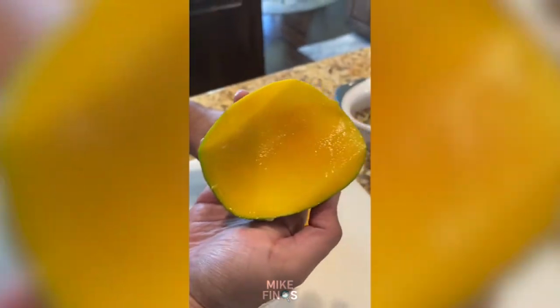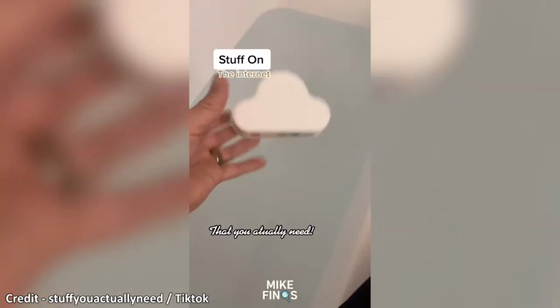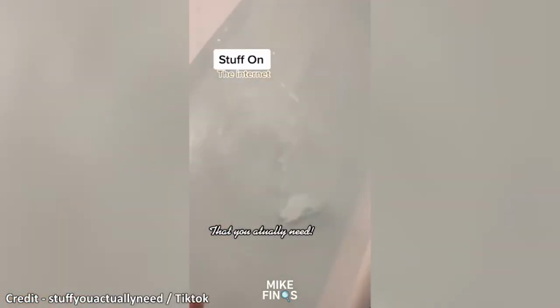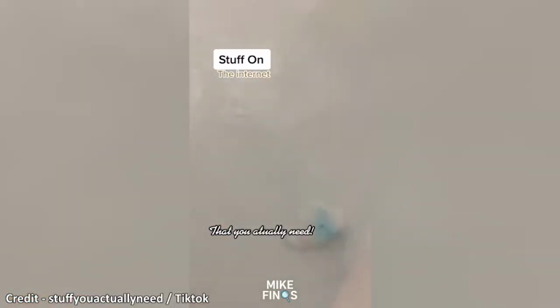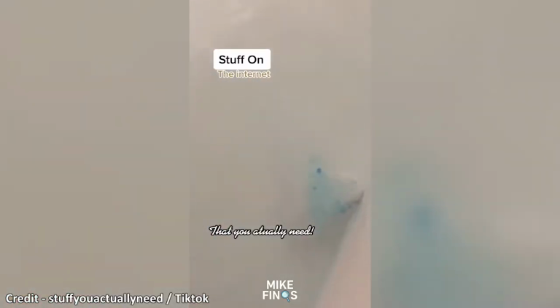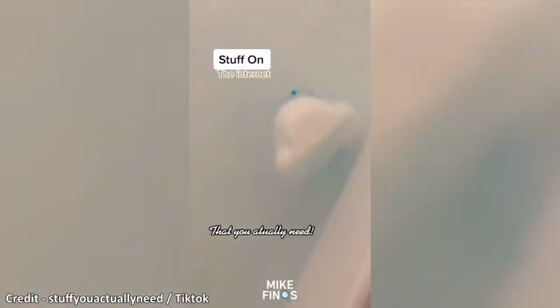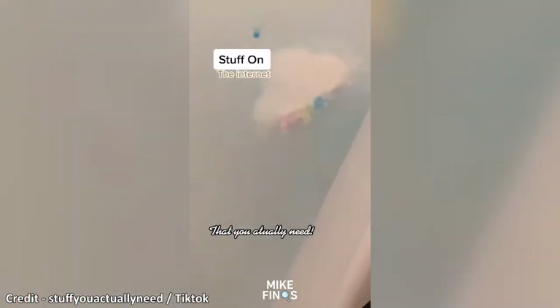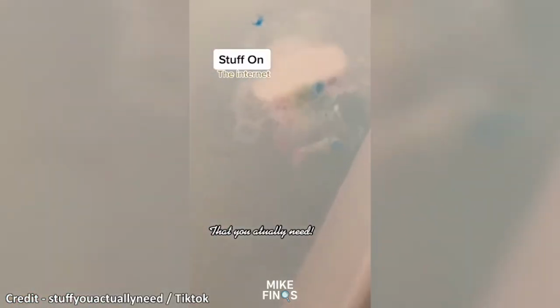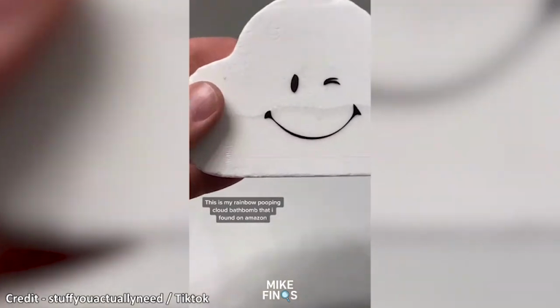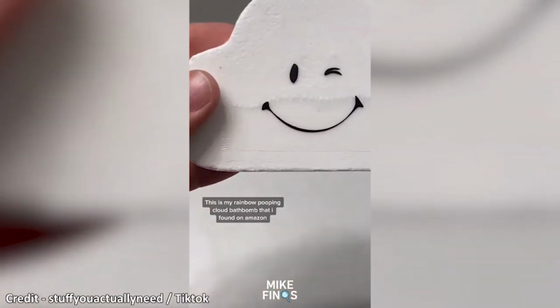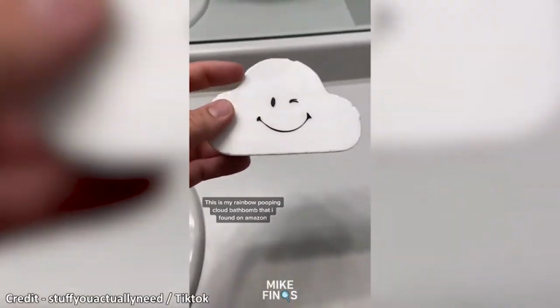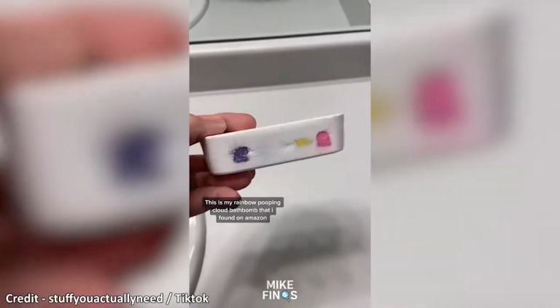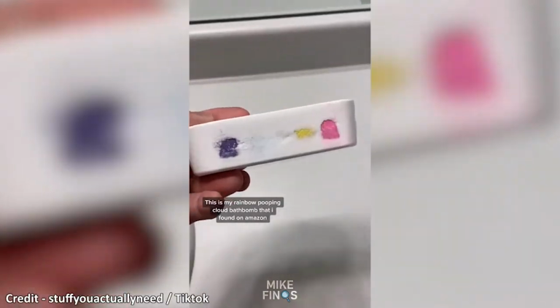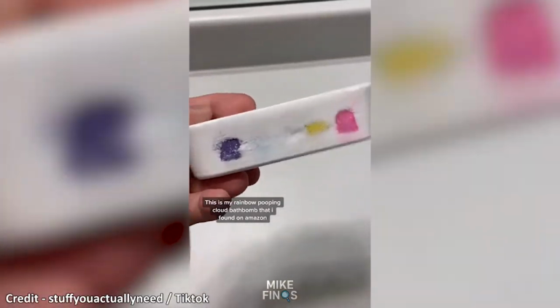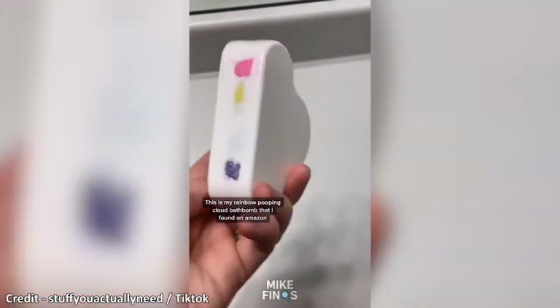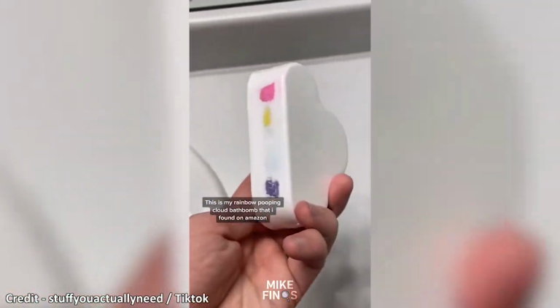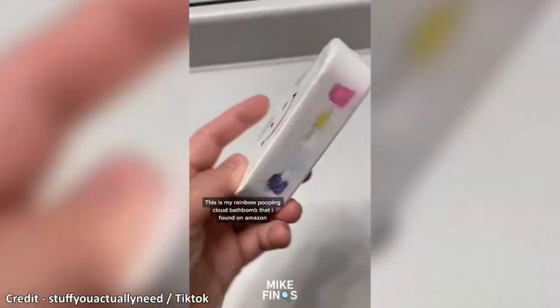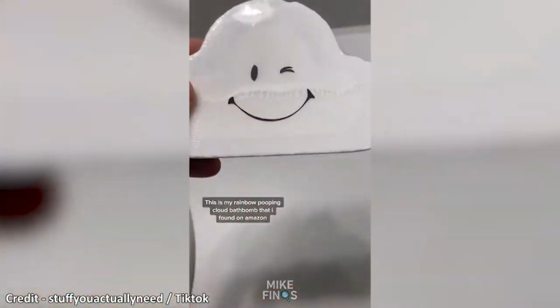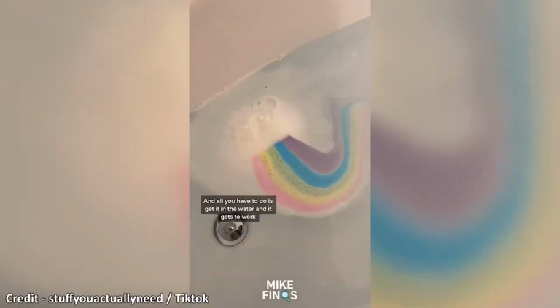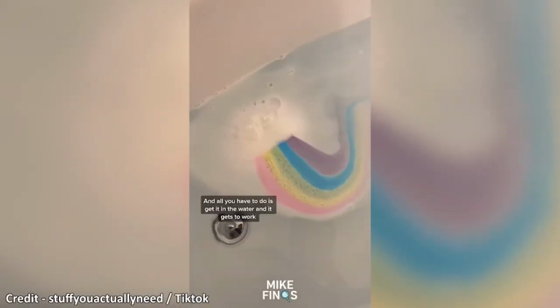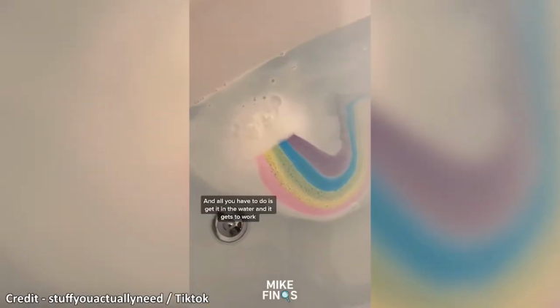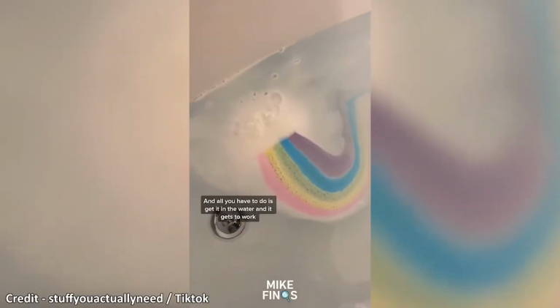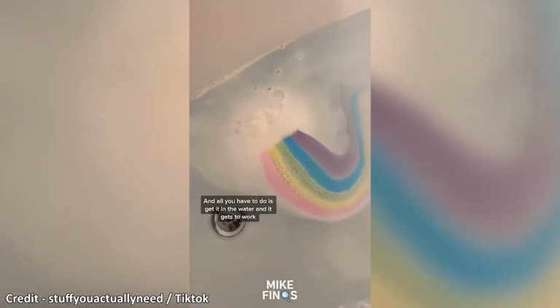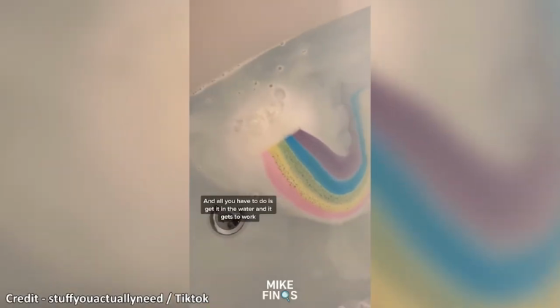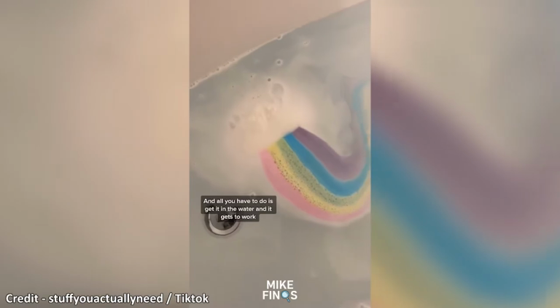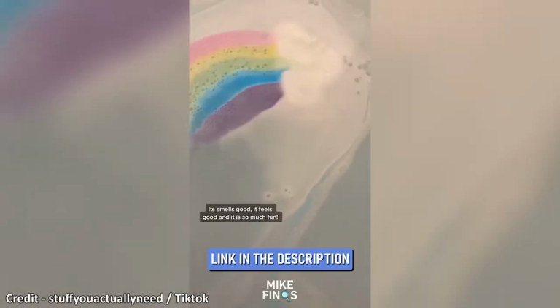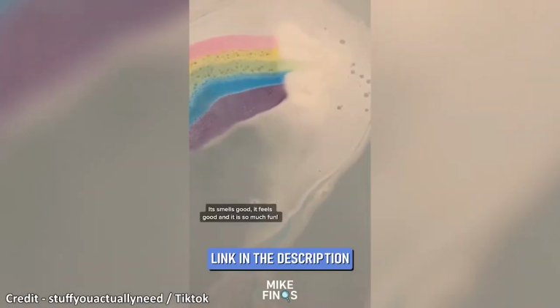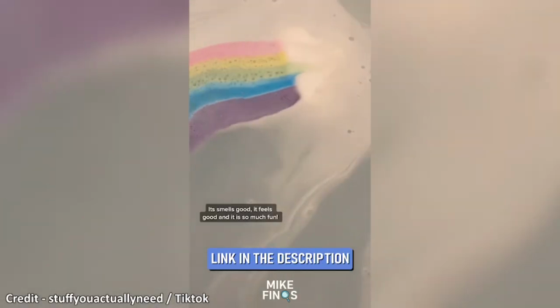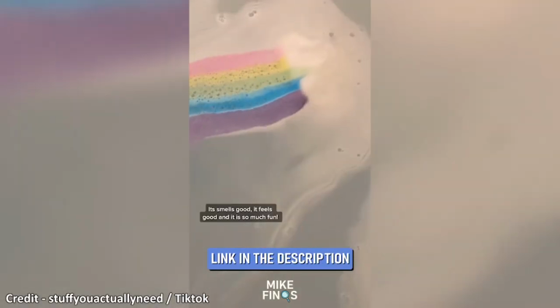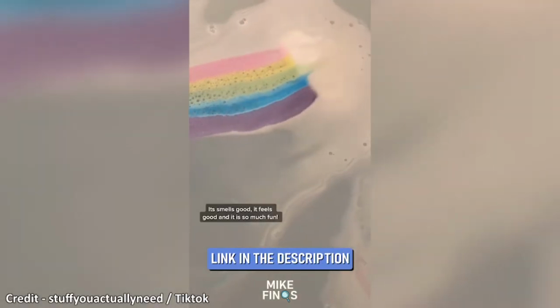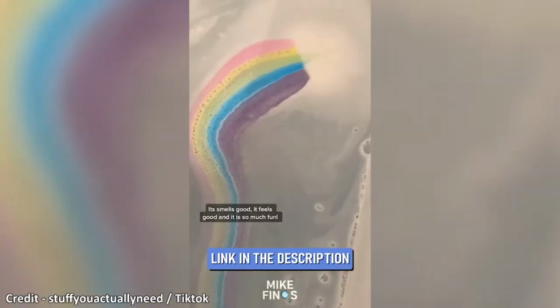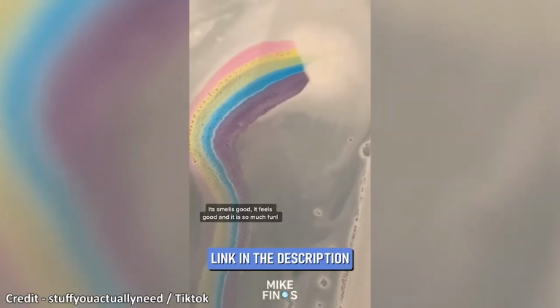This is a rainbow pooping cloud bath bomb that you can get from Amazon. All you have to do is just get it in the water and it gets to work. It smells good, it feels good, and it is so much fun.